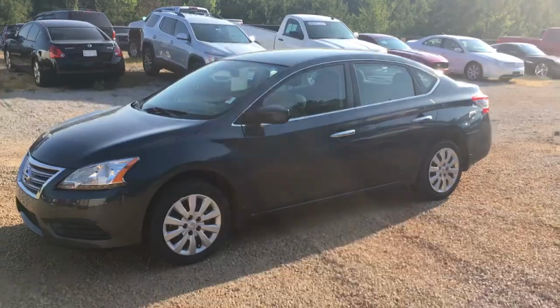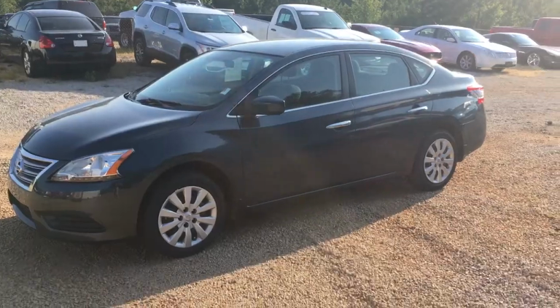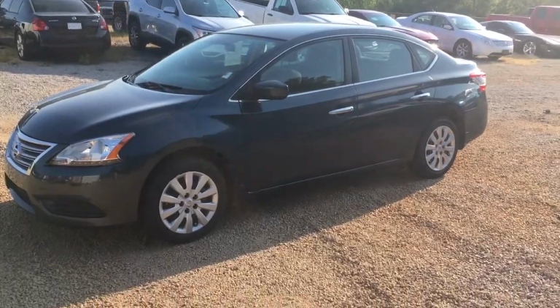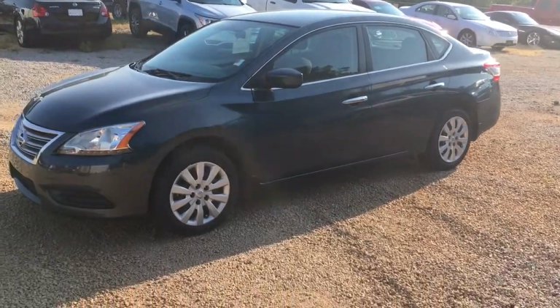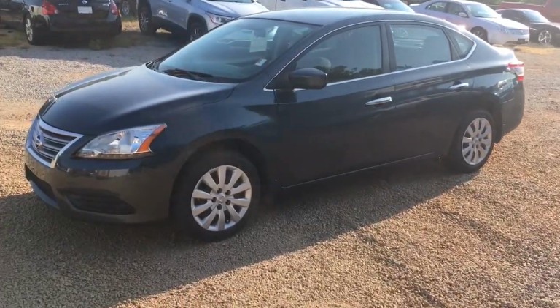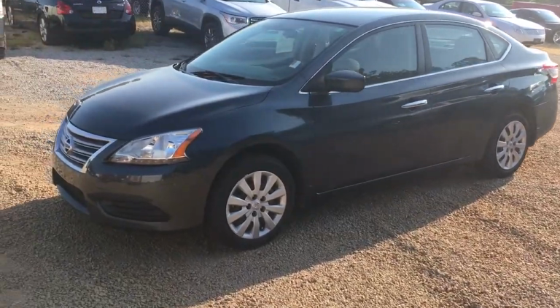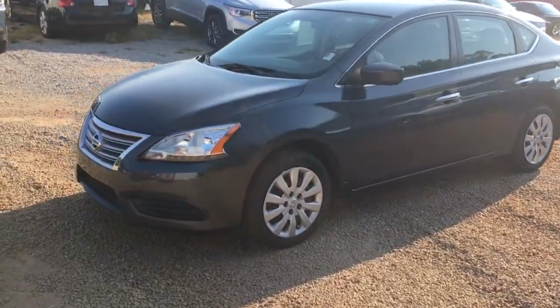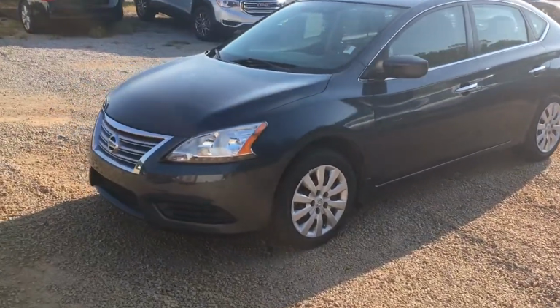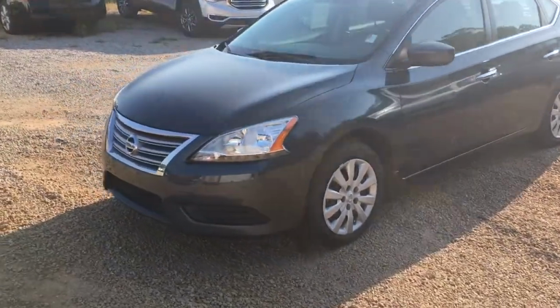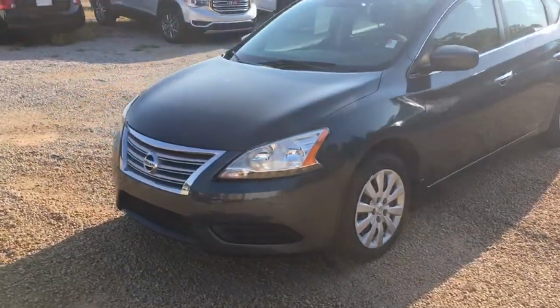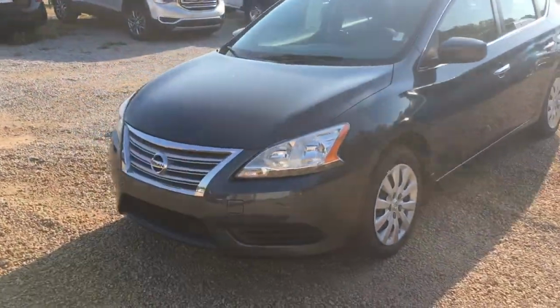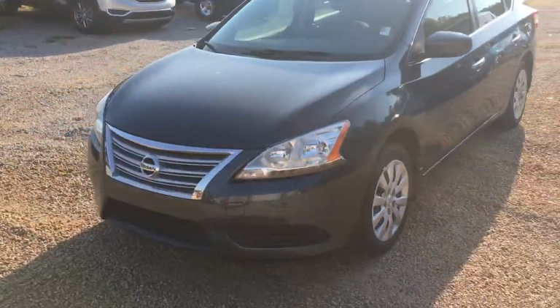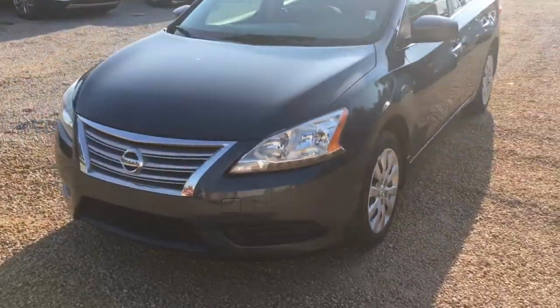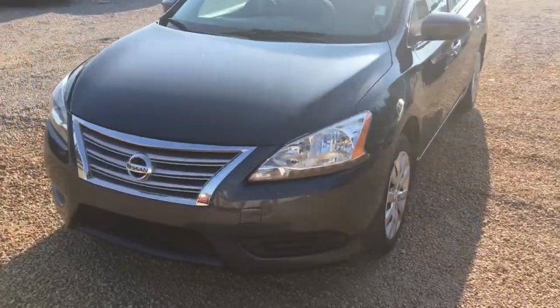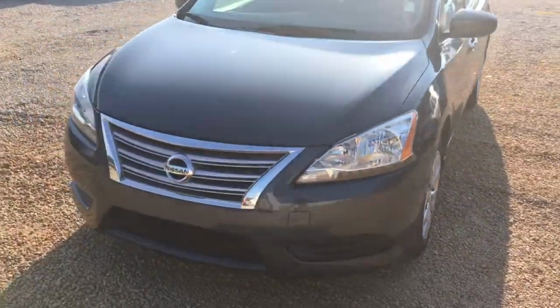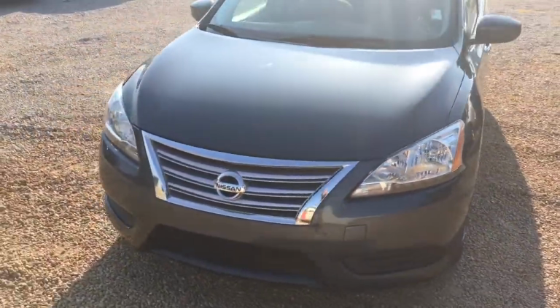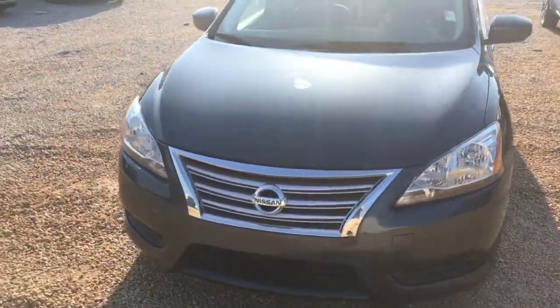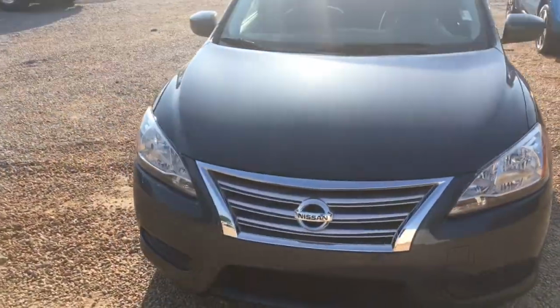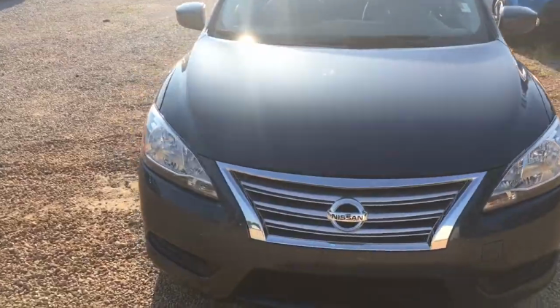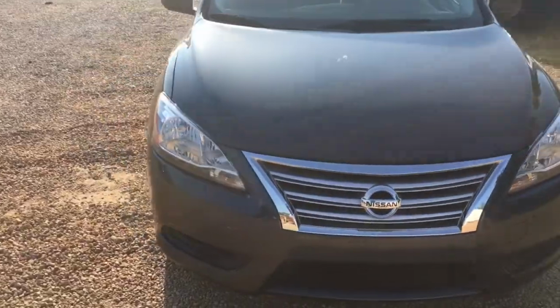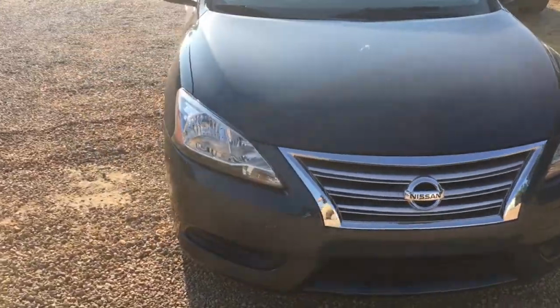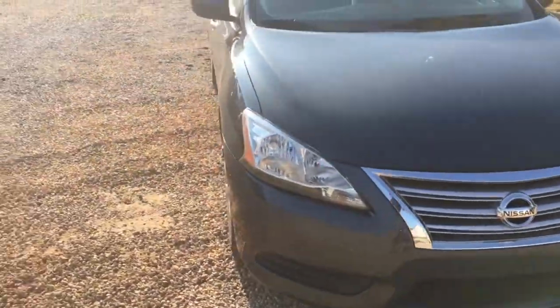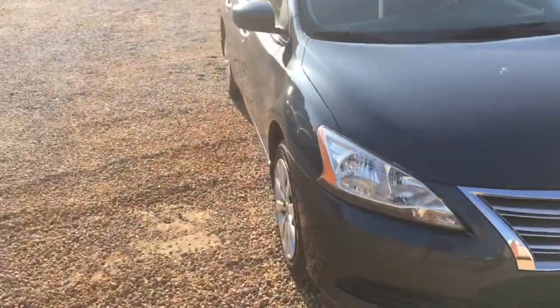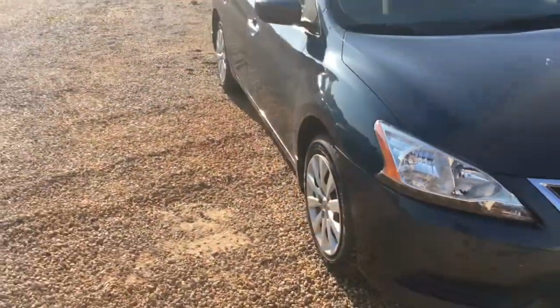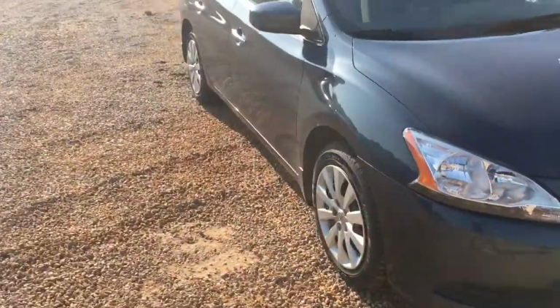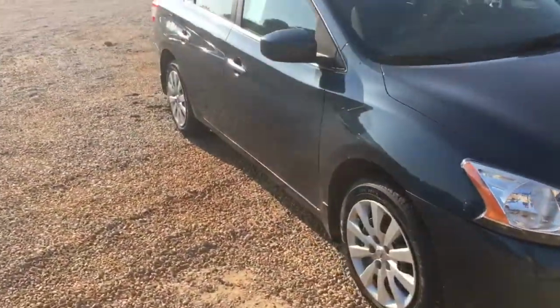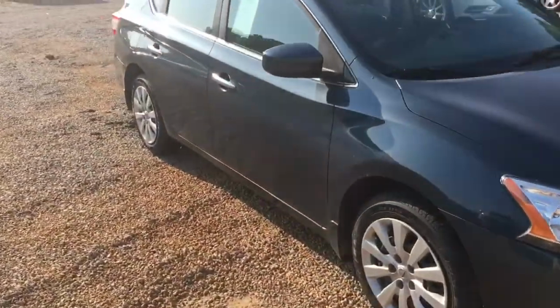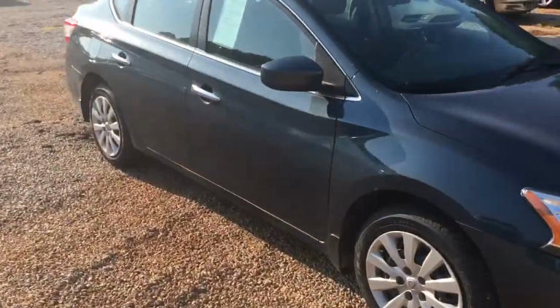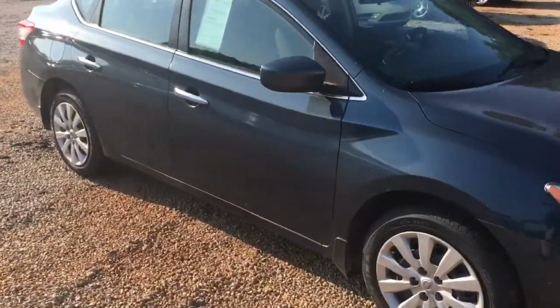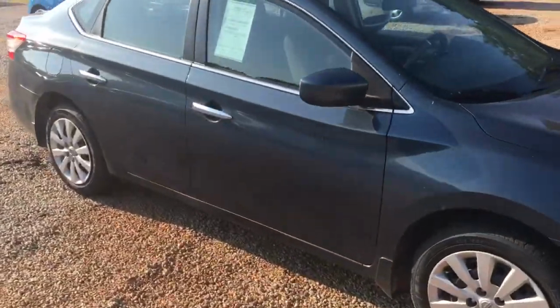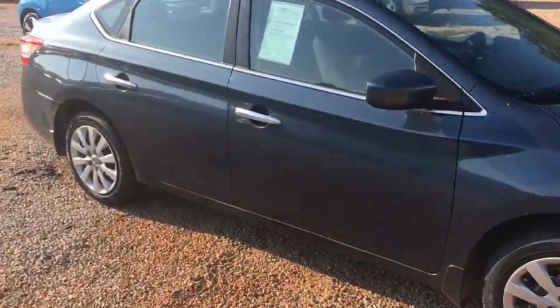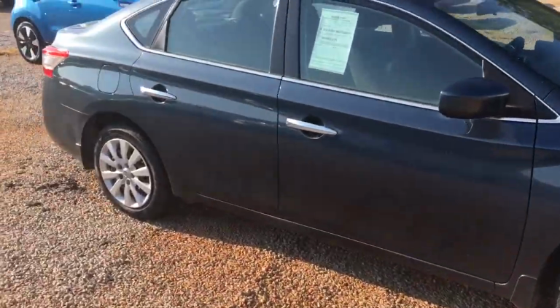Hey Sarah, Brandon Watts here at Jimmy Britt Chevrolet. I just want to send you a quick video of the Nissan Sentra you were interested in. Perfect gas saver car, it's still in good shape.